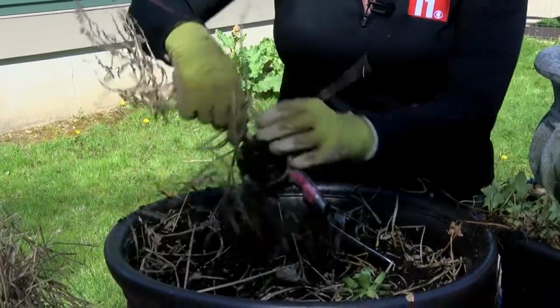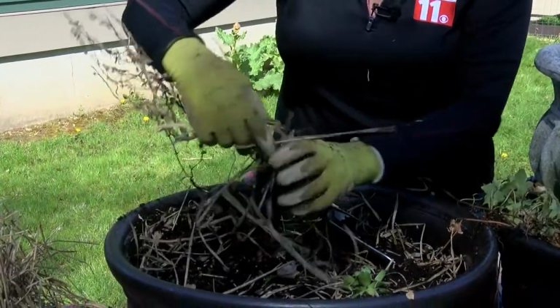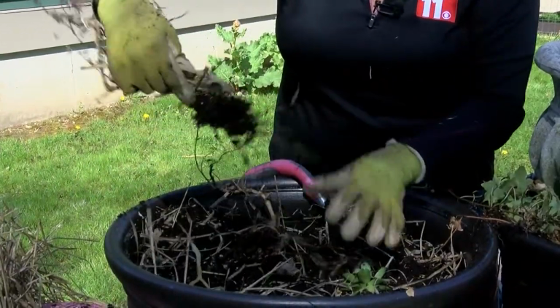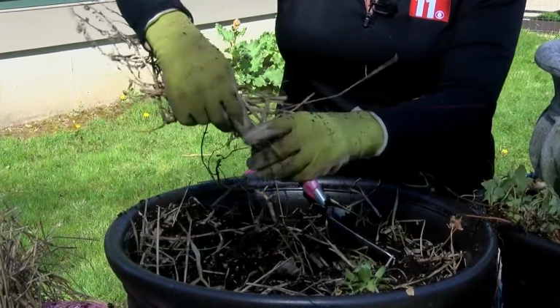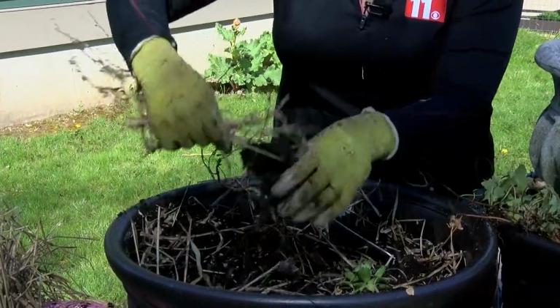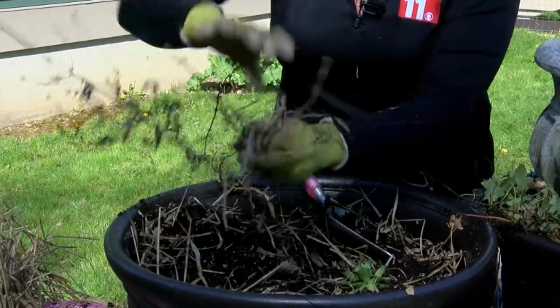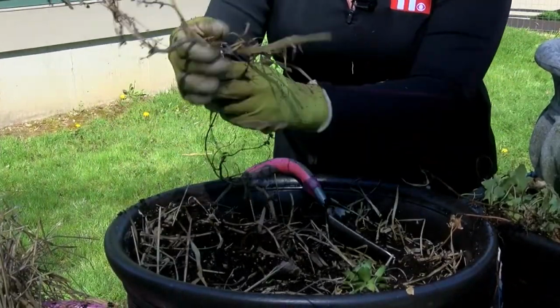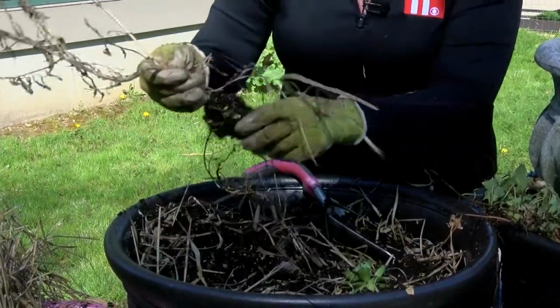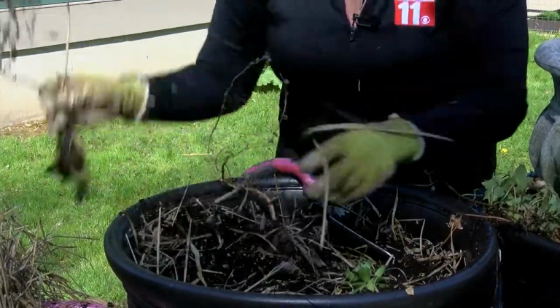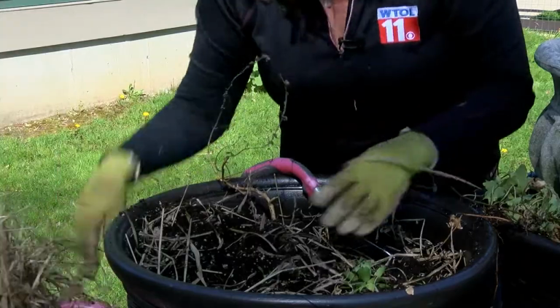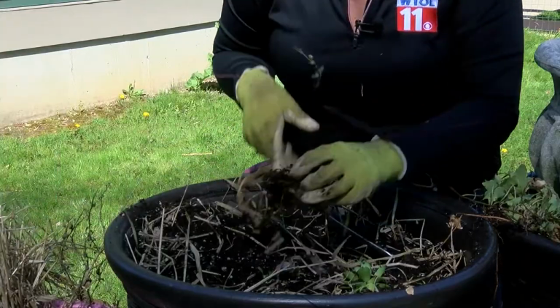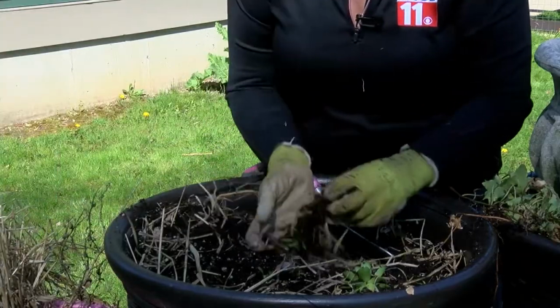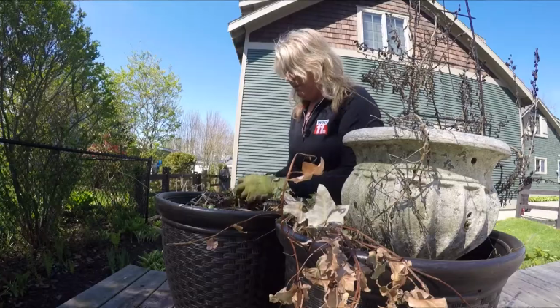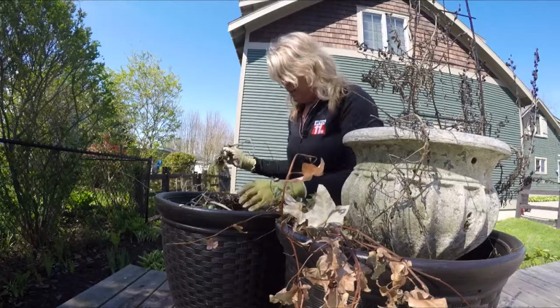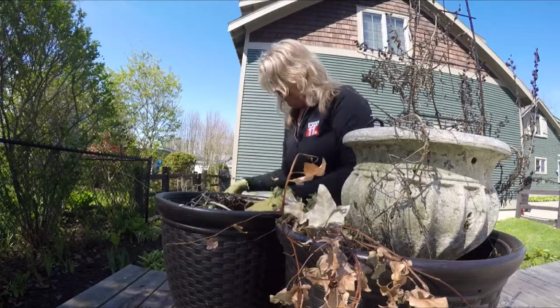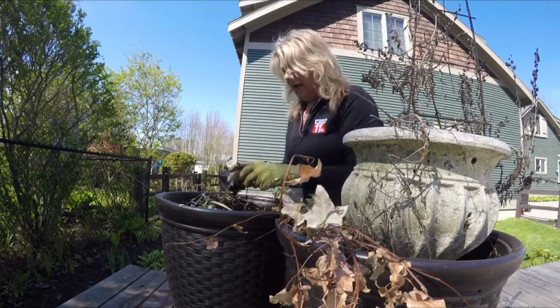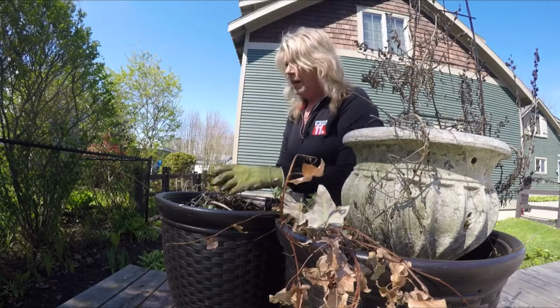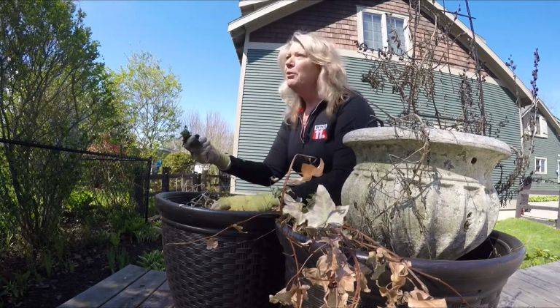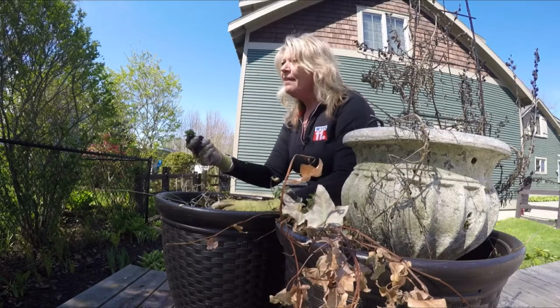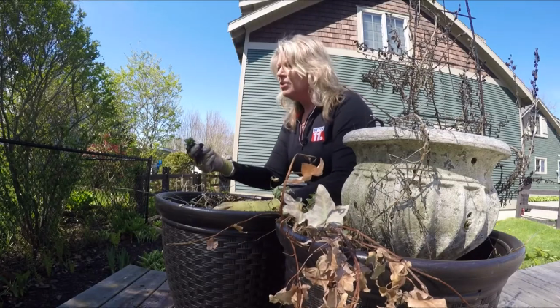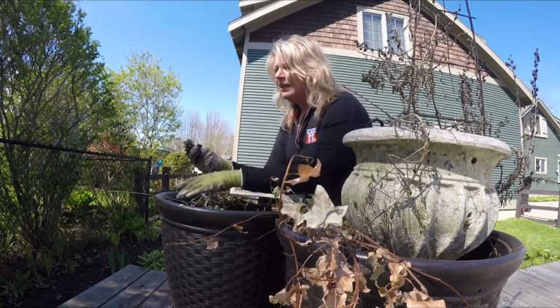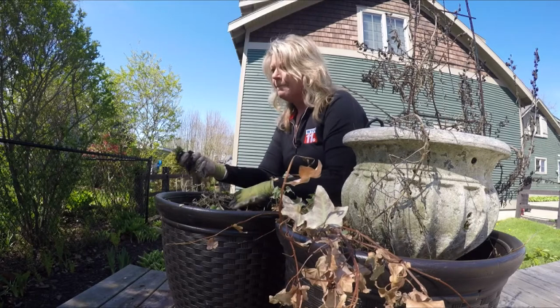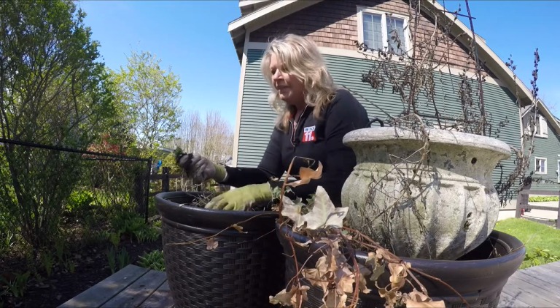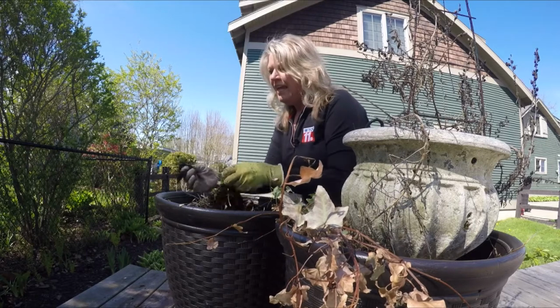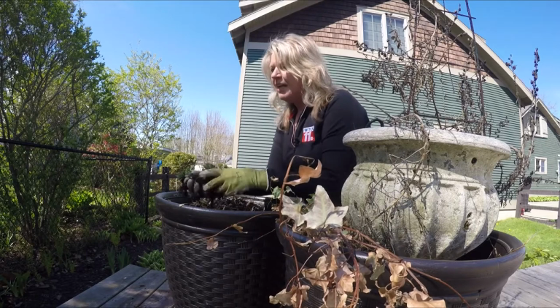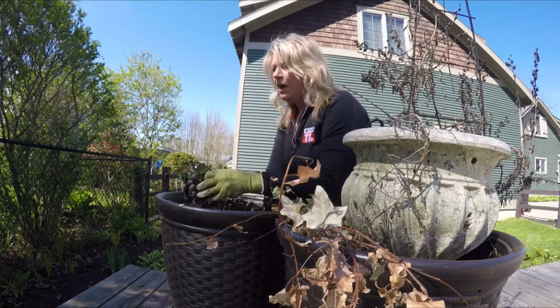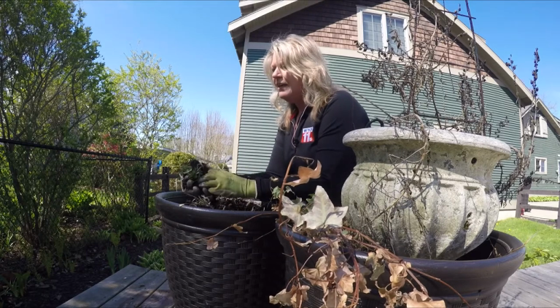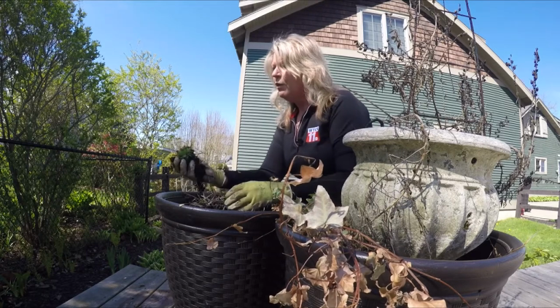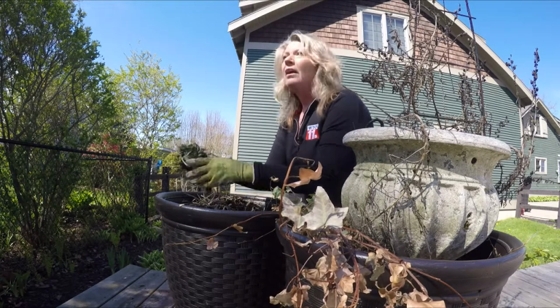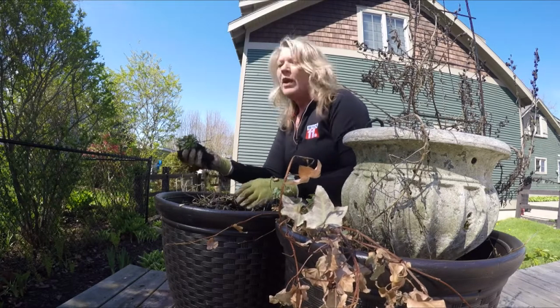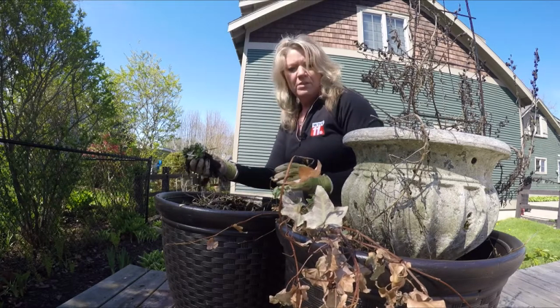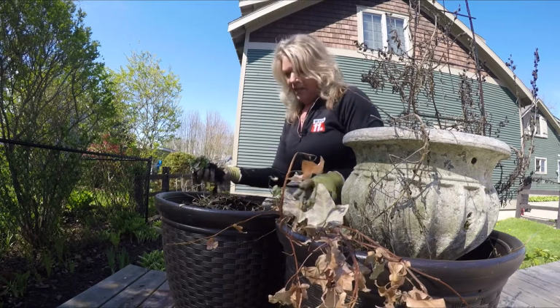Make sure you take out any other plants that are dead from last season — they are just ready to be tossed in the compost pile. You might have some little gems like this. This is hen and chicks. See how well they did over the winter? We can use those again.